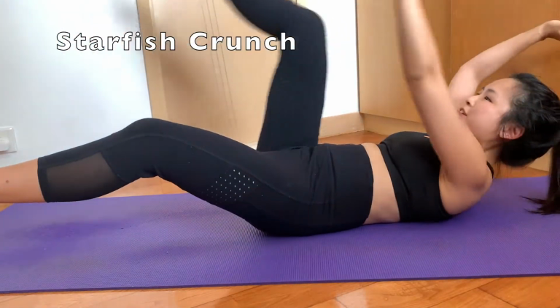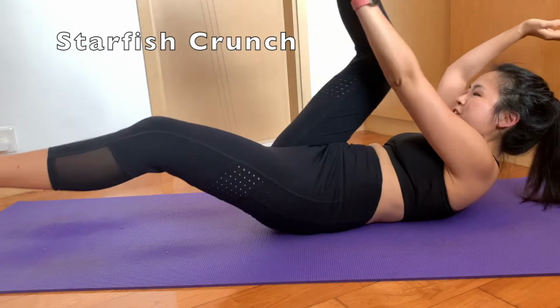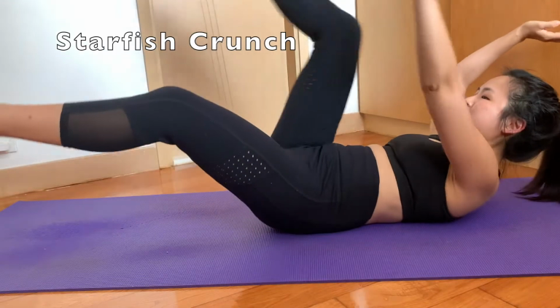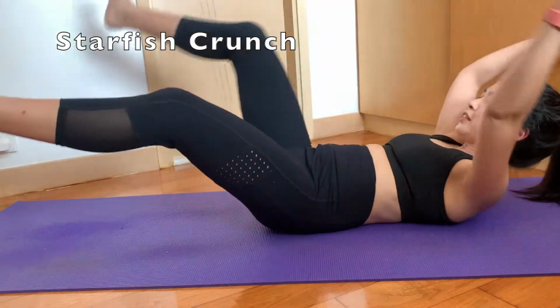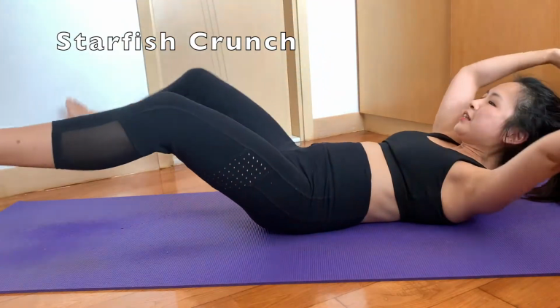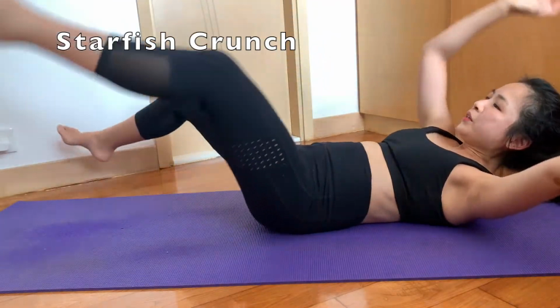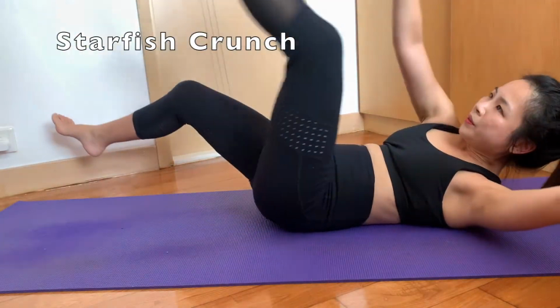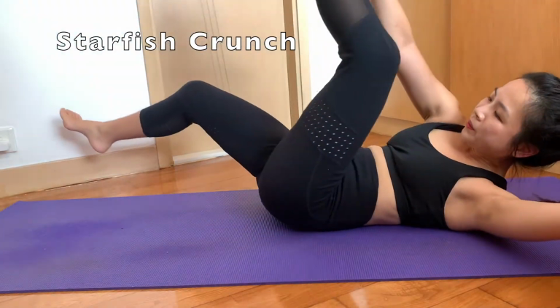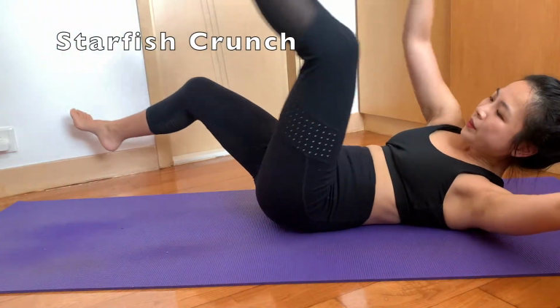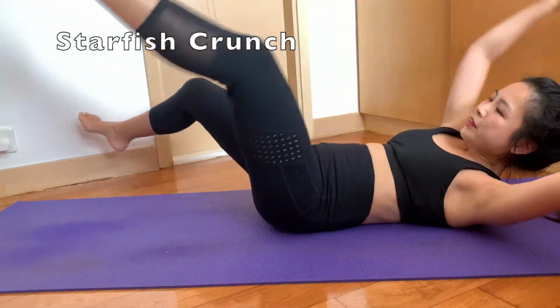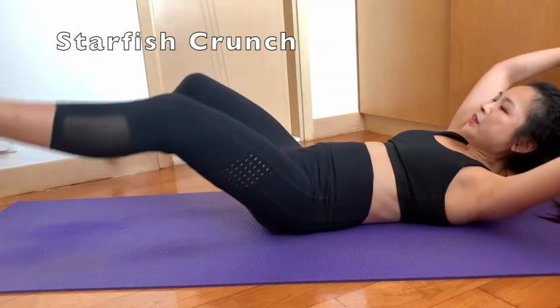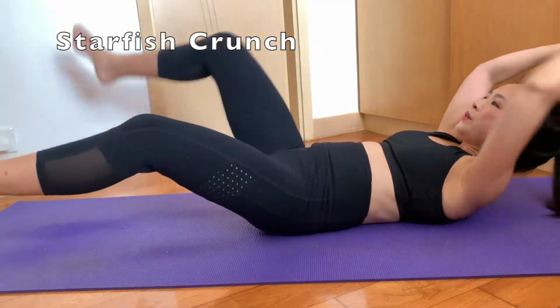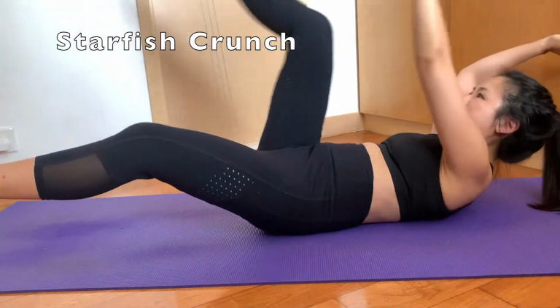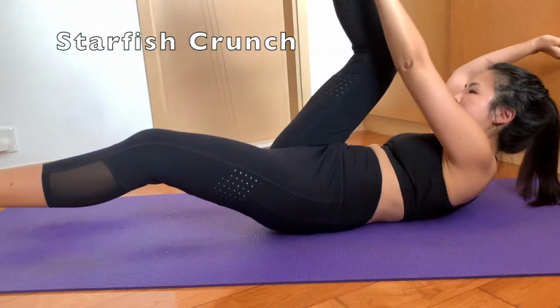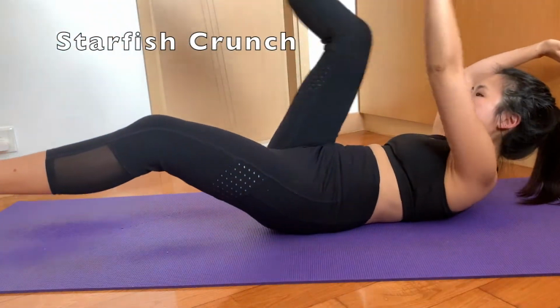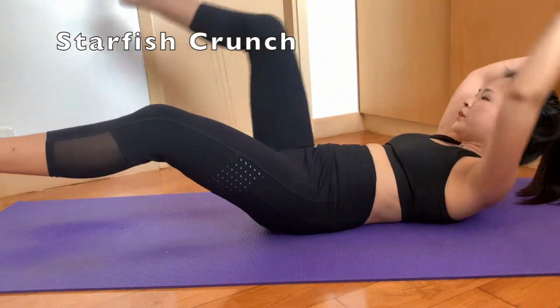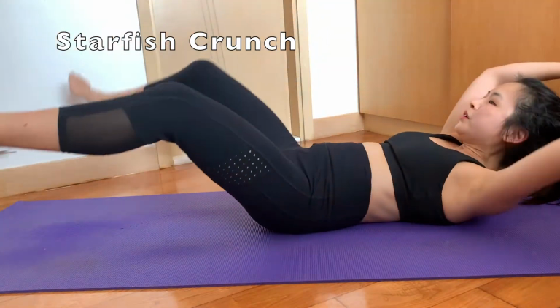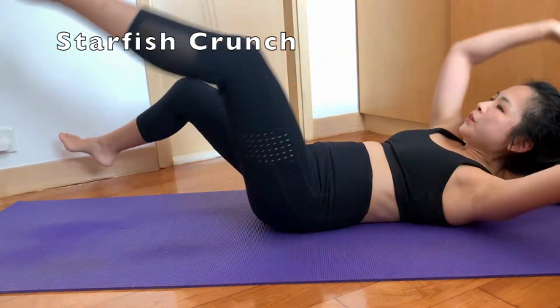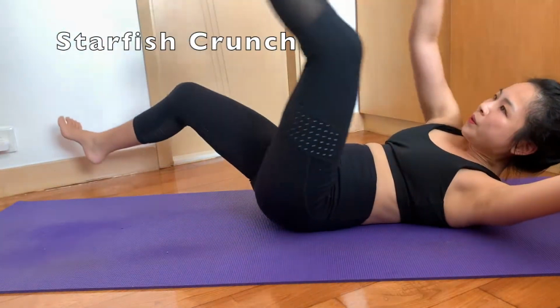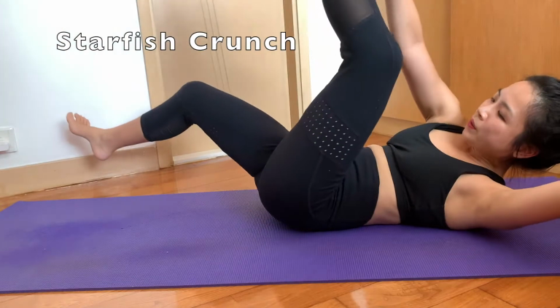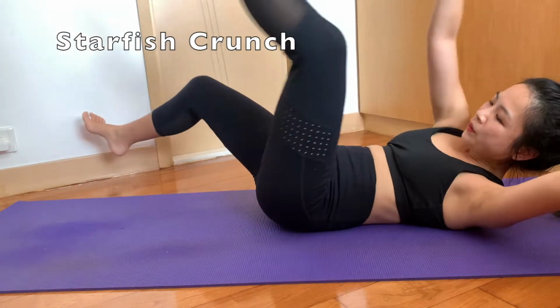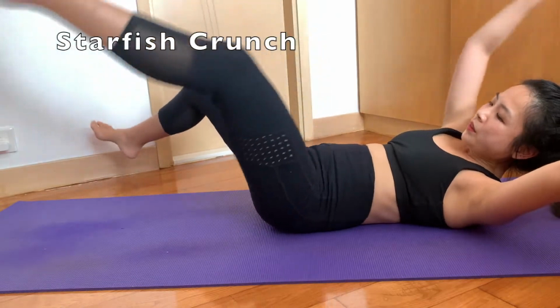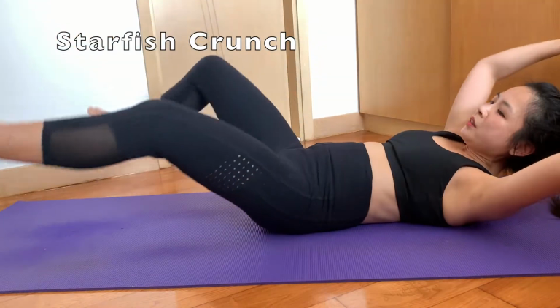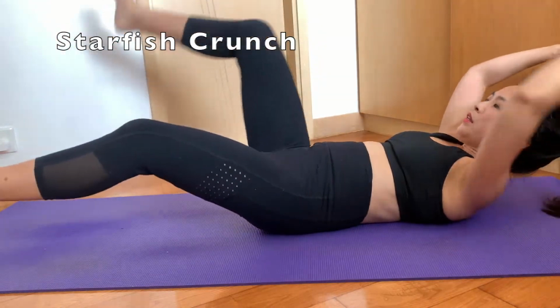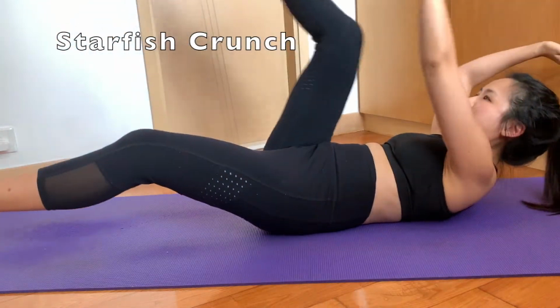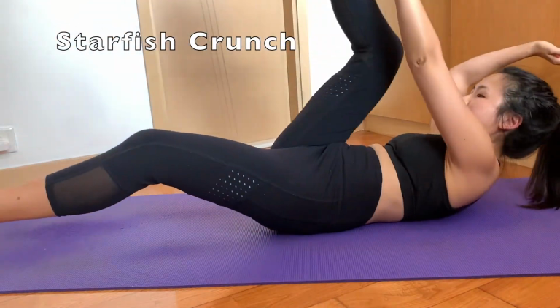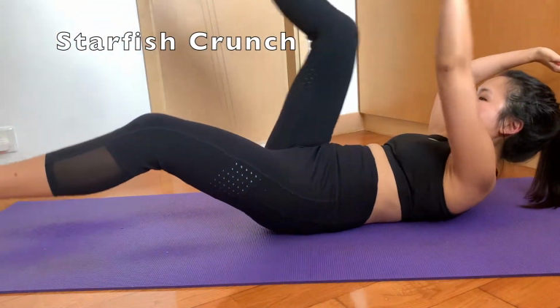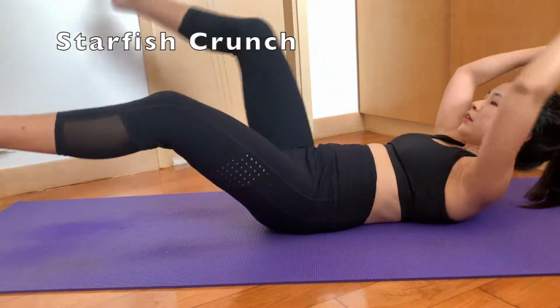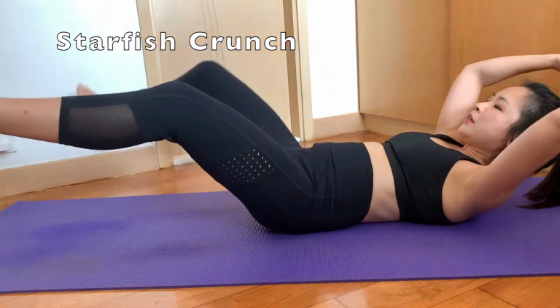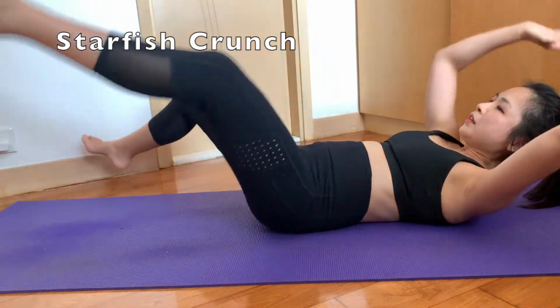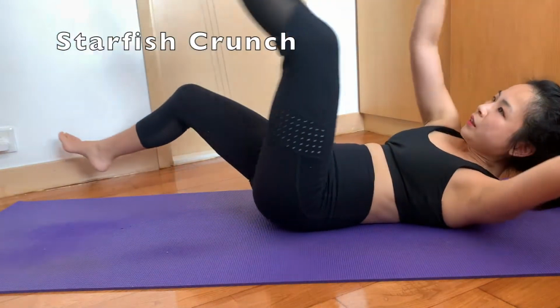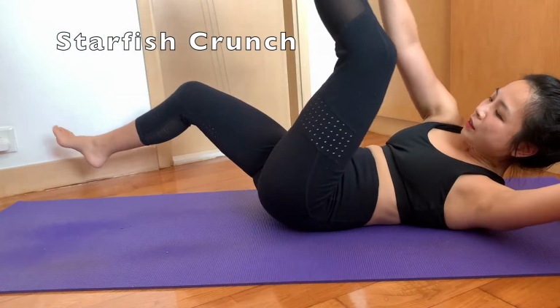Starfish crunch — I just love the name, and basically I love the pain this one brings to me. It is really effective, I think.